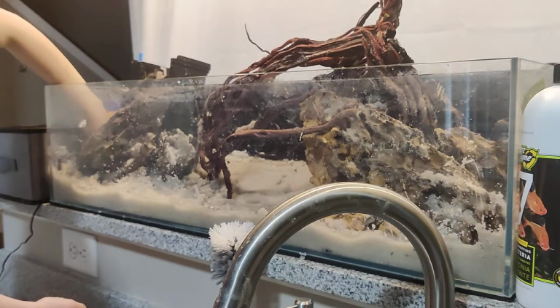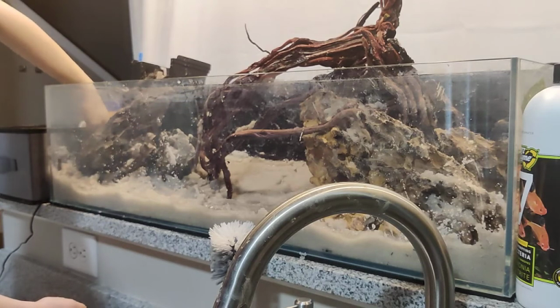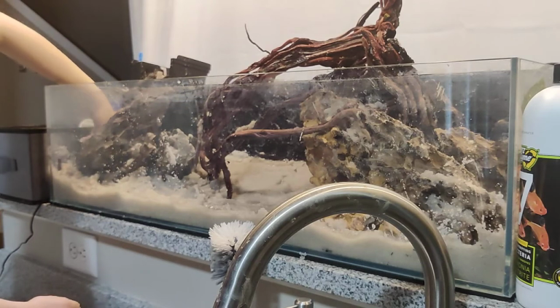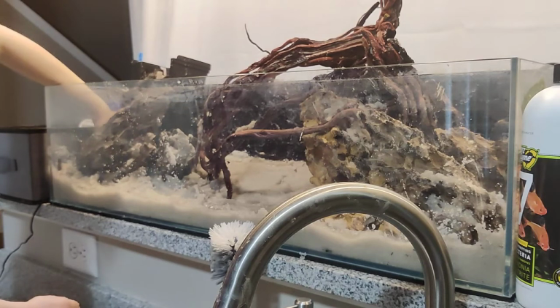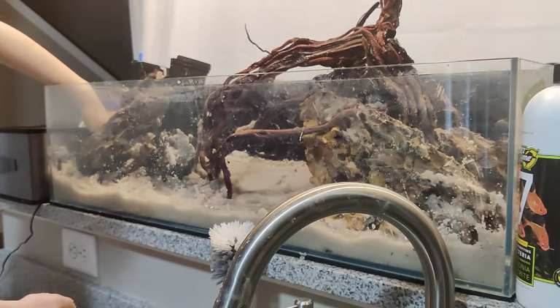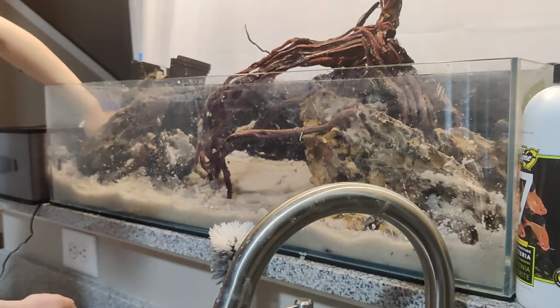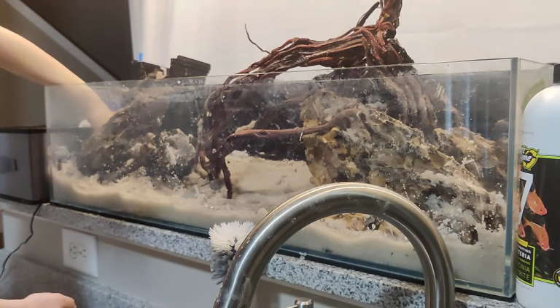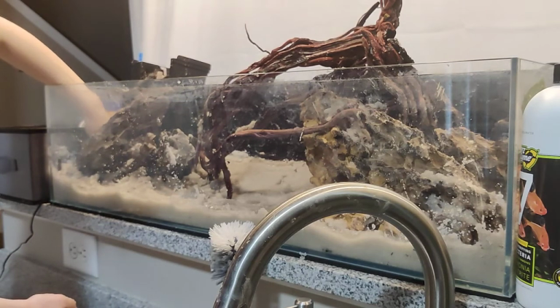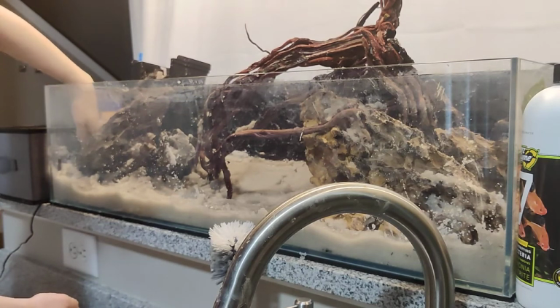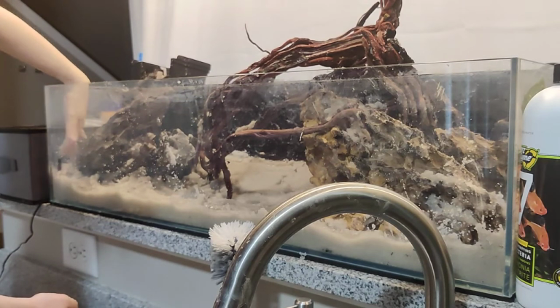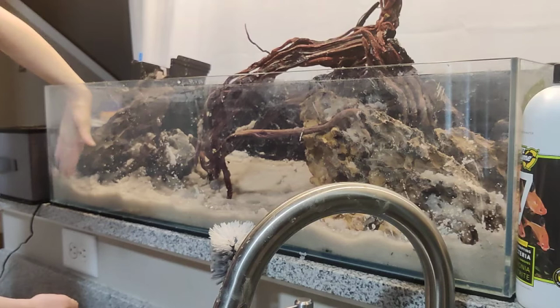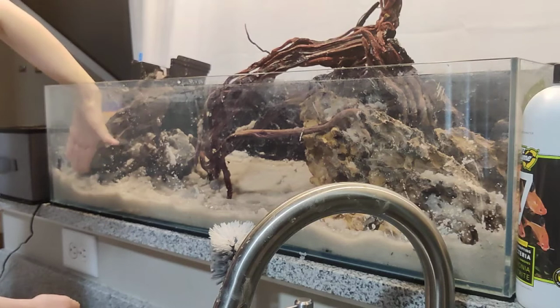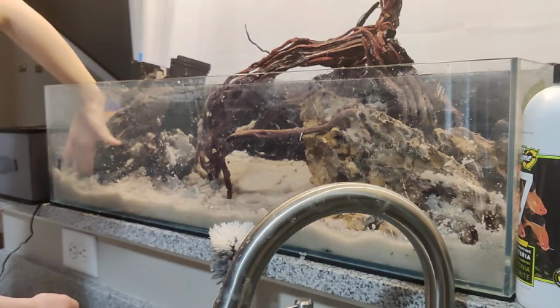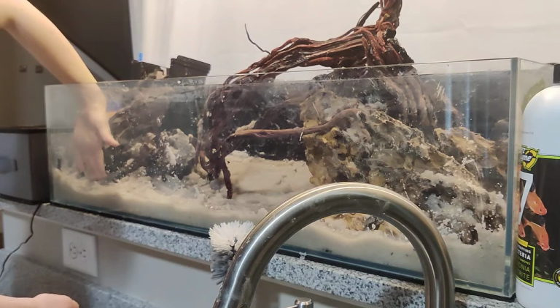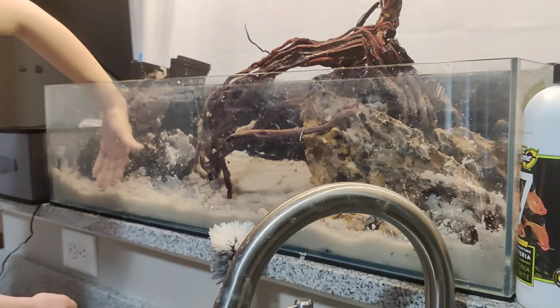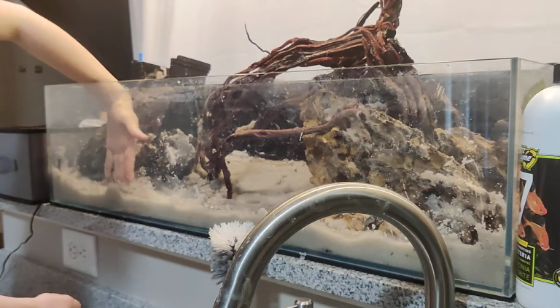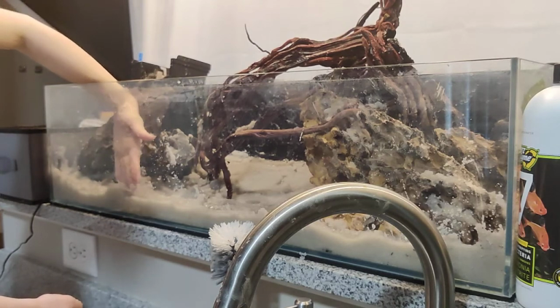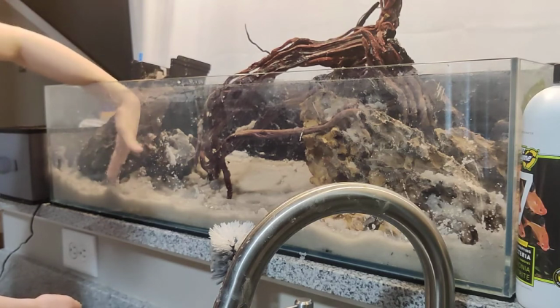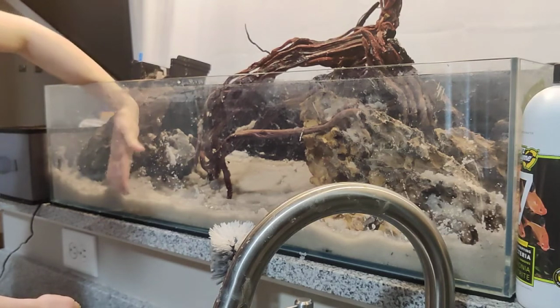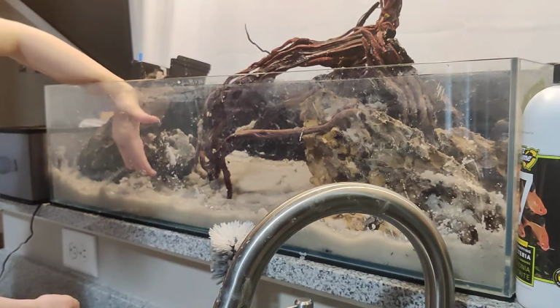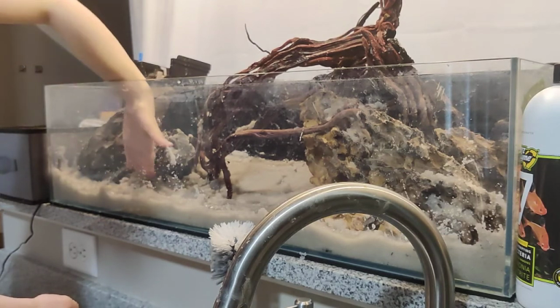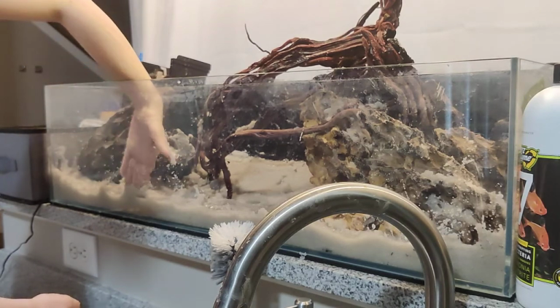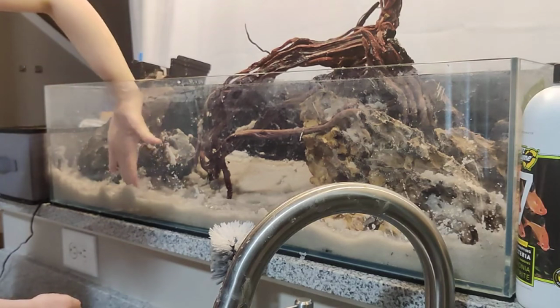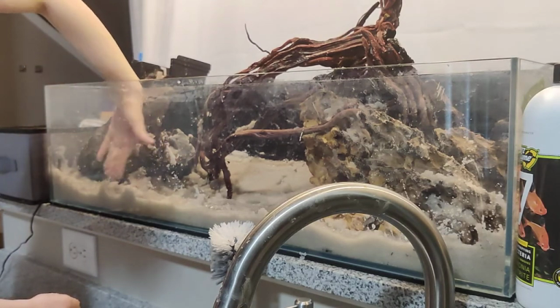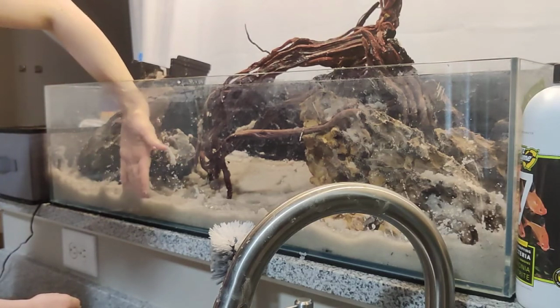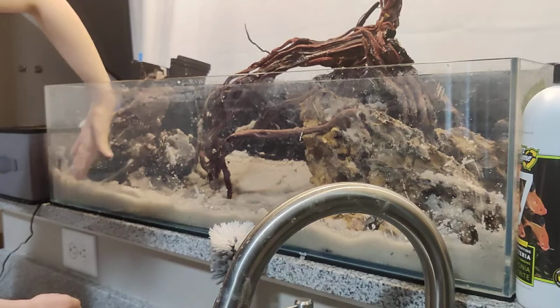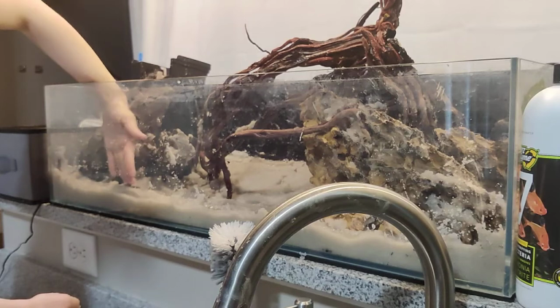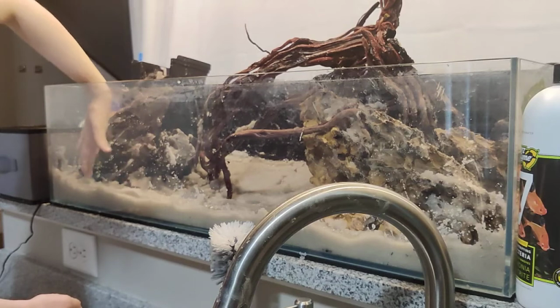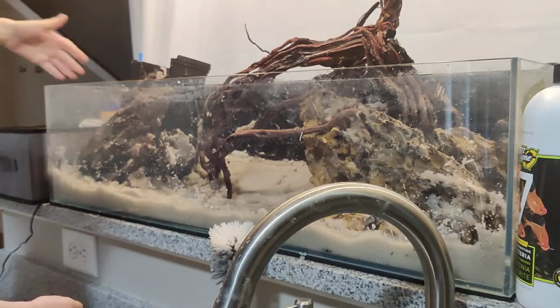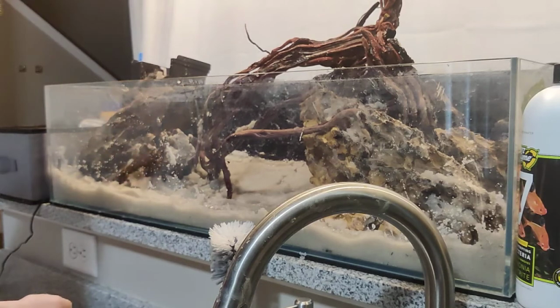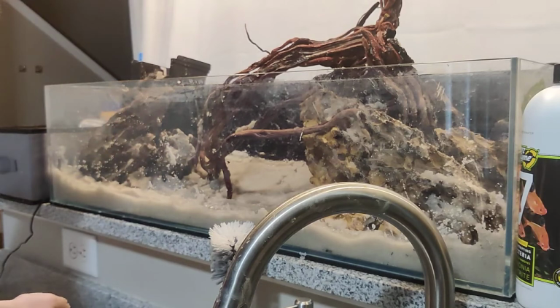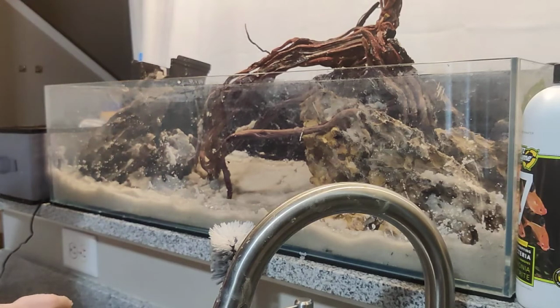This tank is honestly a small tank. It's really cool how you can have a long tank and it looks so much bigger than it actually is. It's only about 12 gallons — very small.